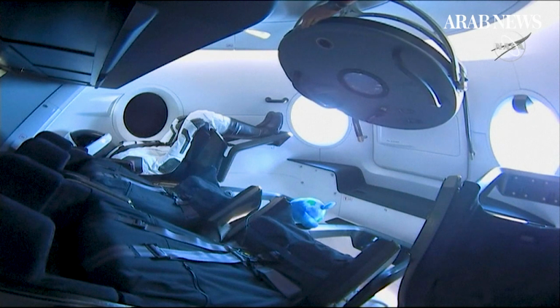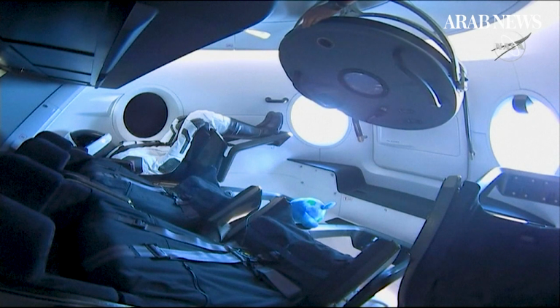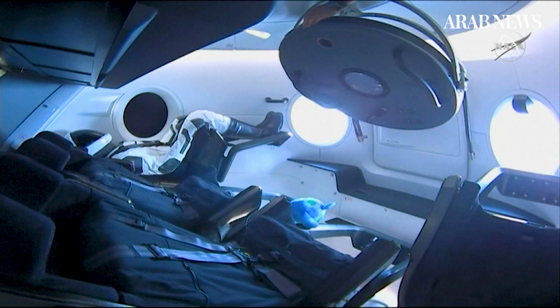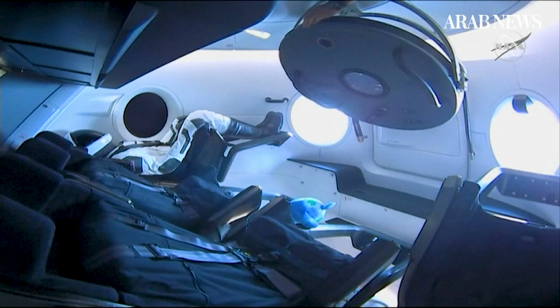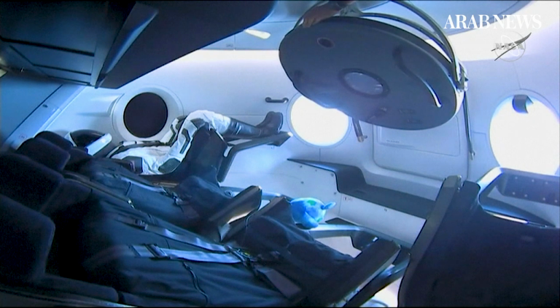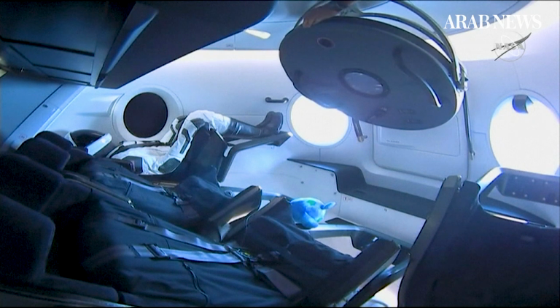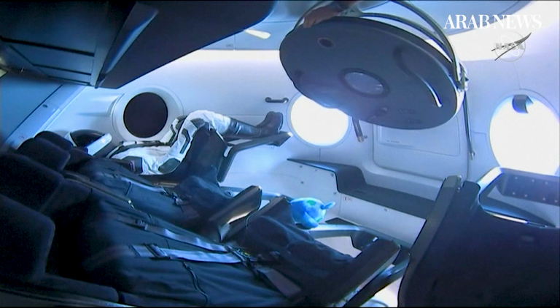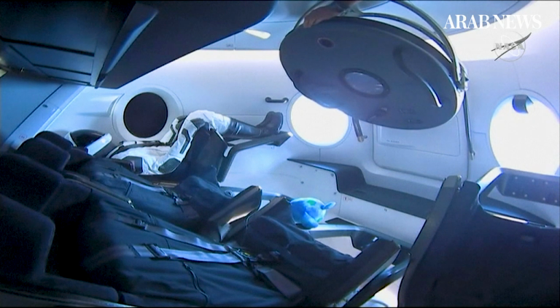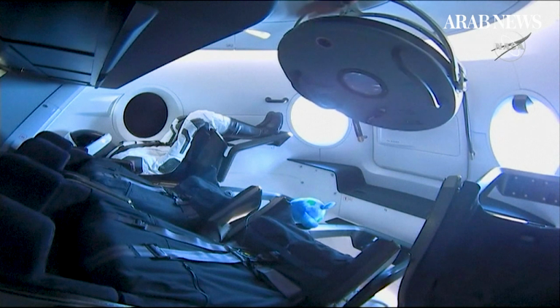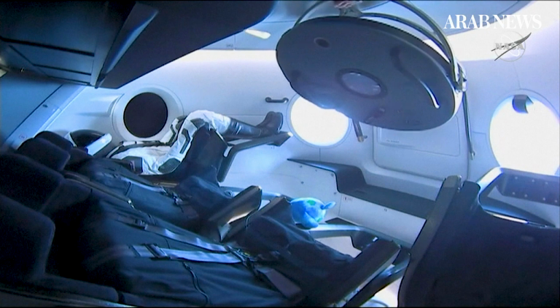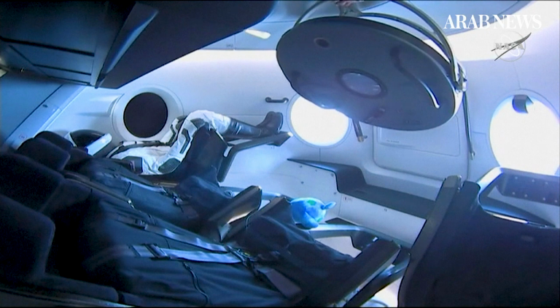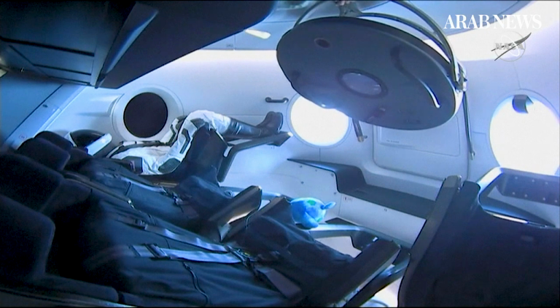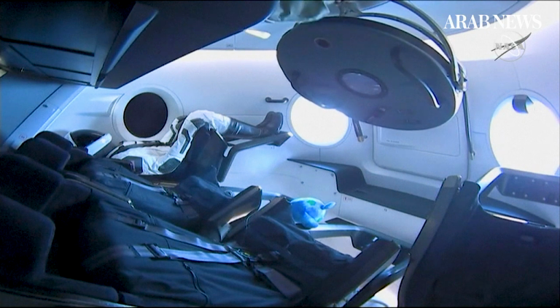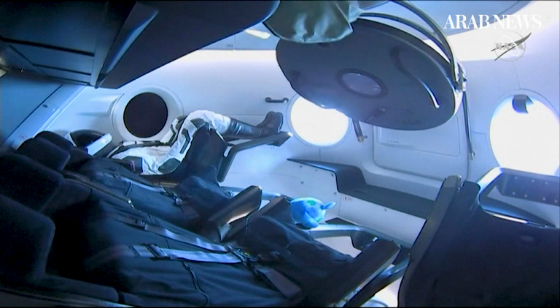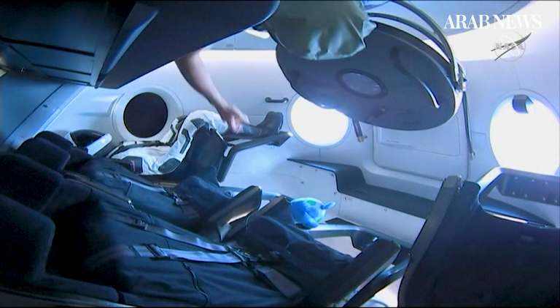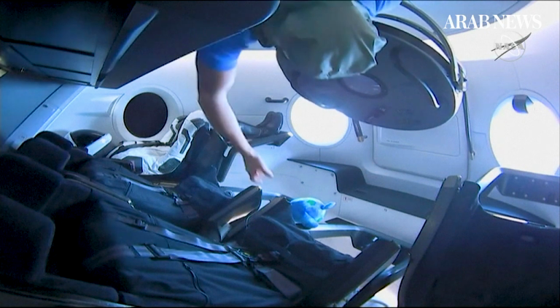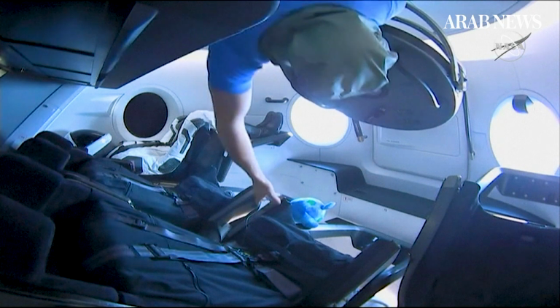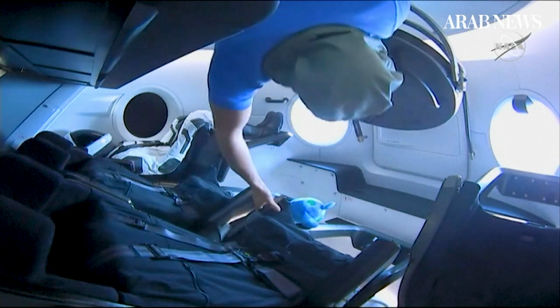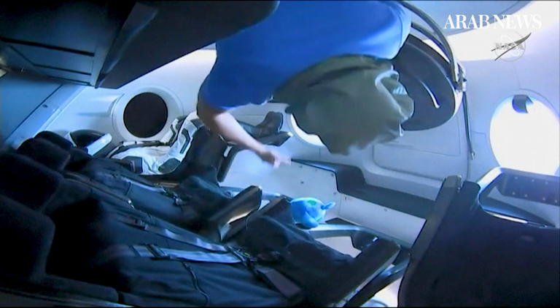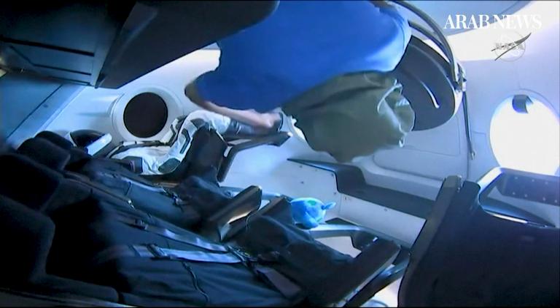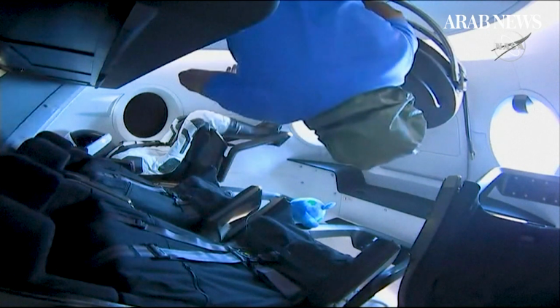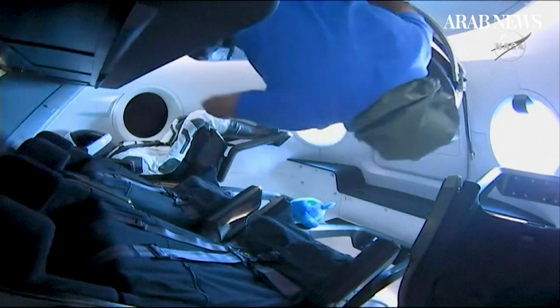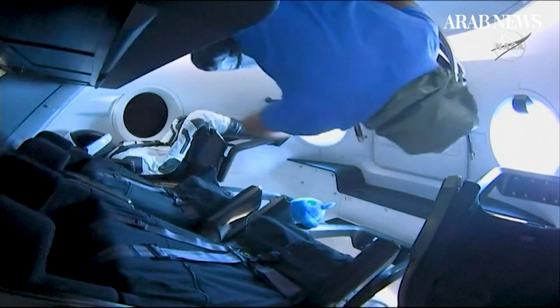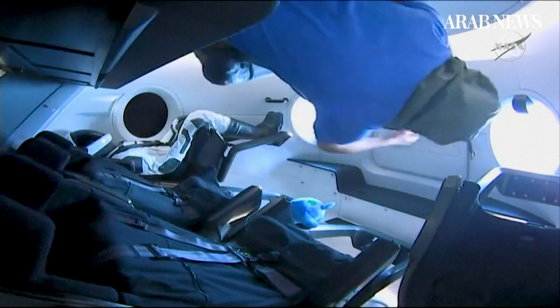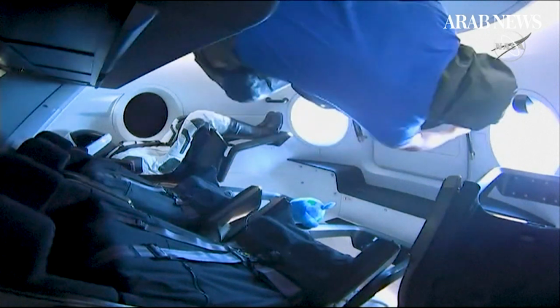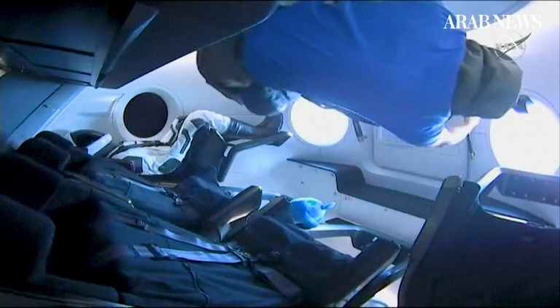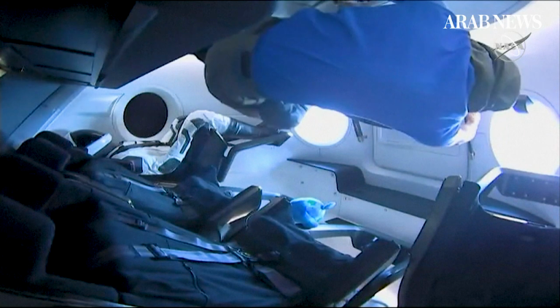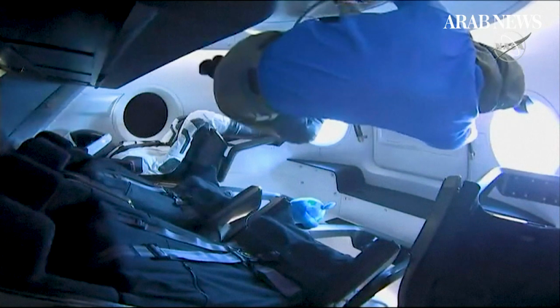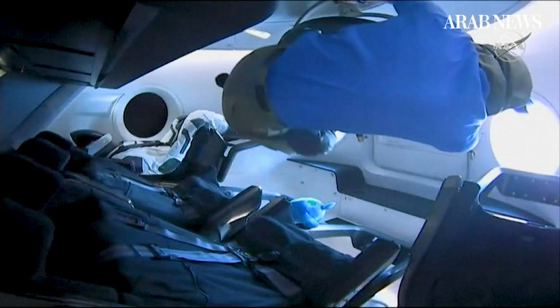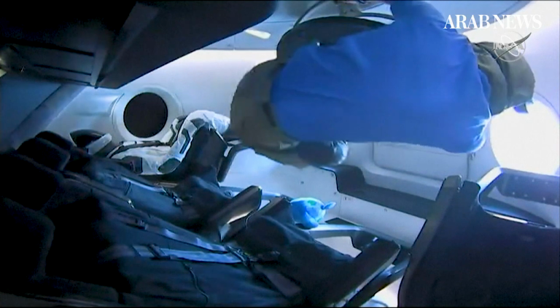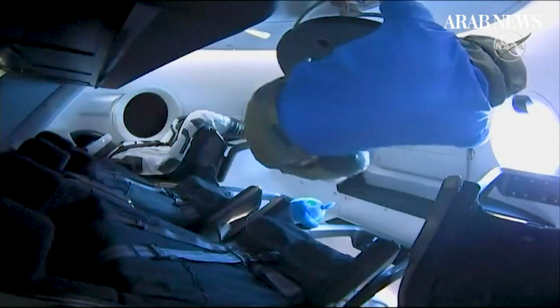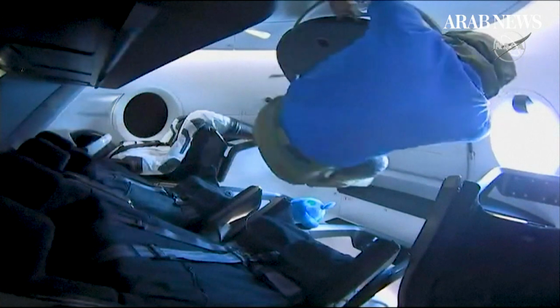All right. So it looks like David St. Jacques is going to be the first one through. He's going to take some quick atmospheric readings. He's using a device that we have over on the U.S. side.